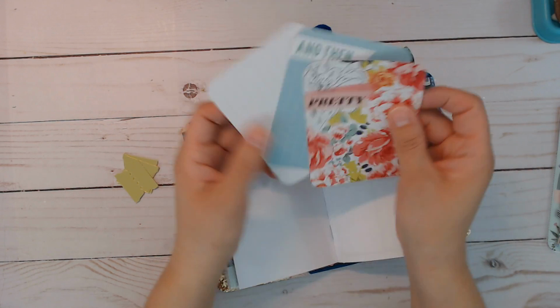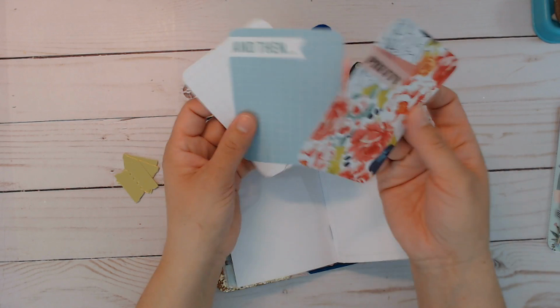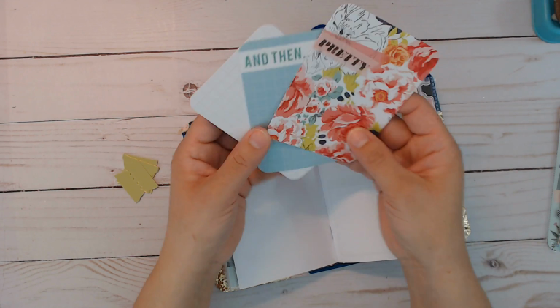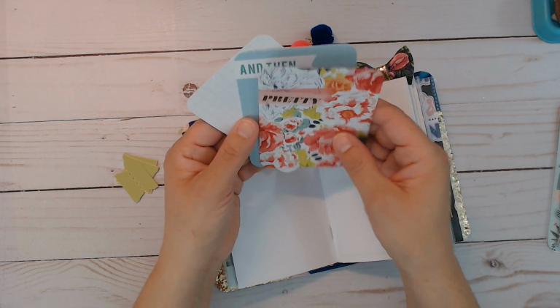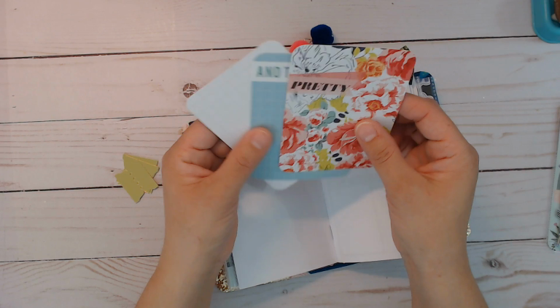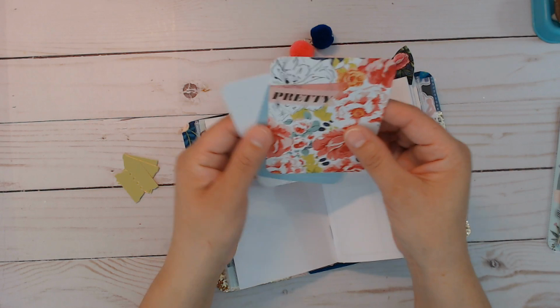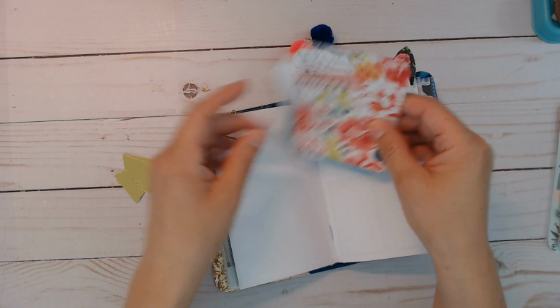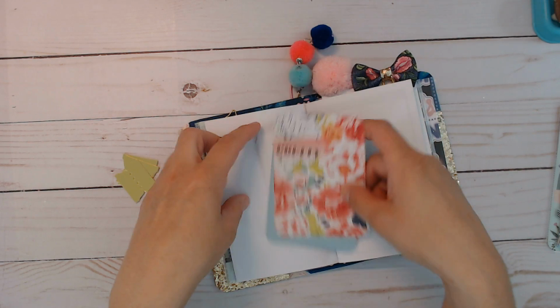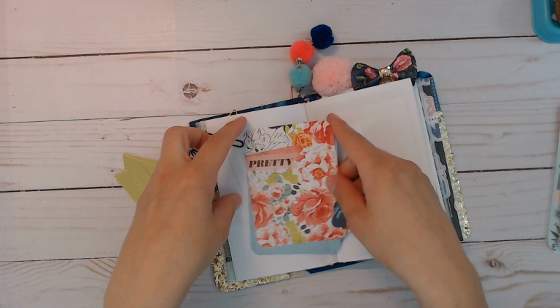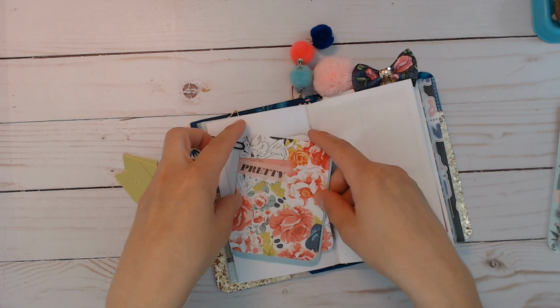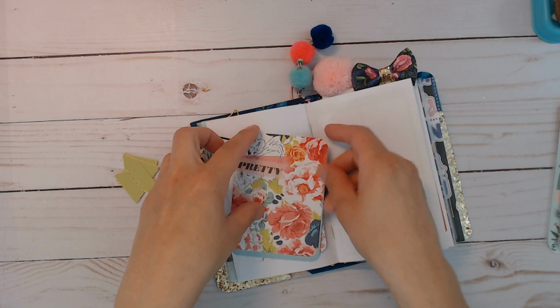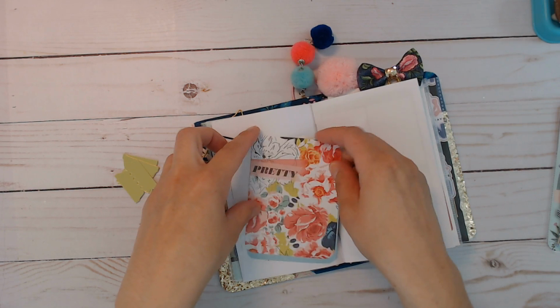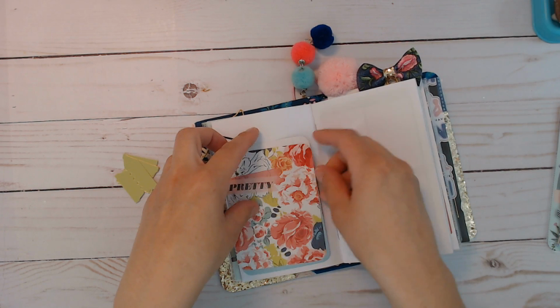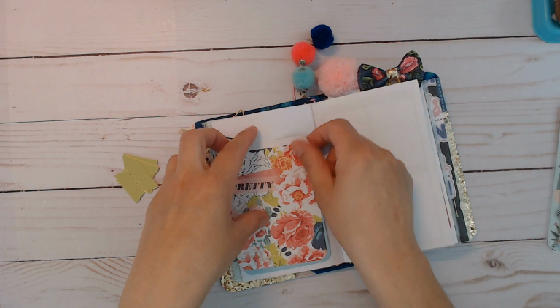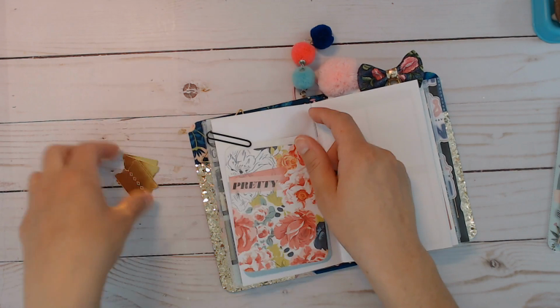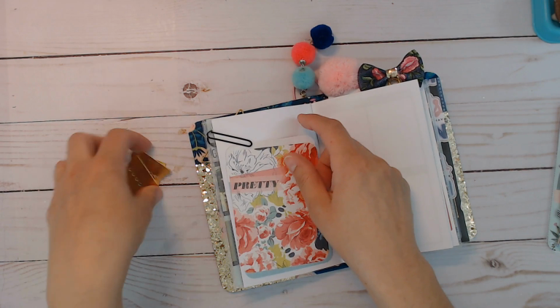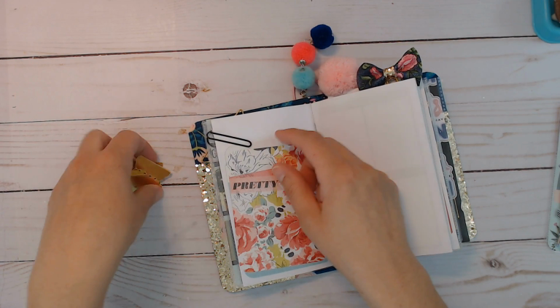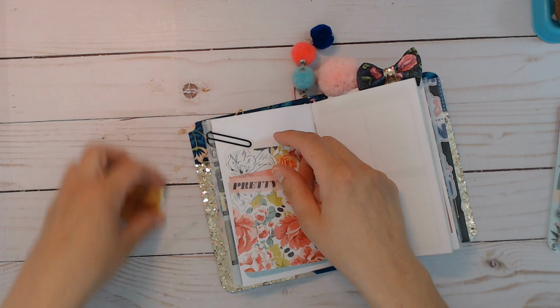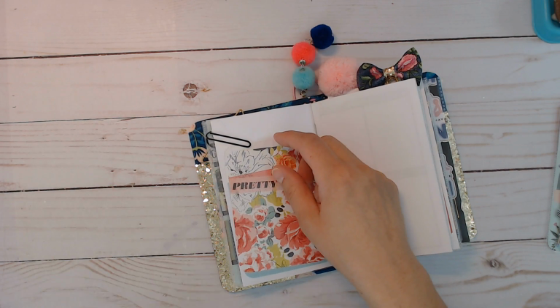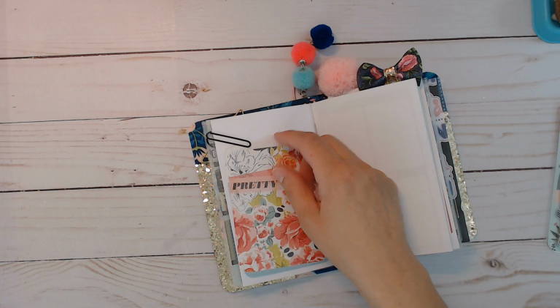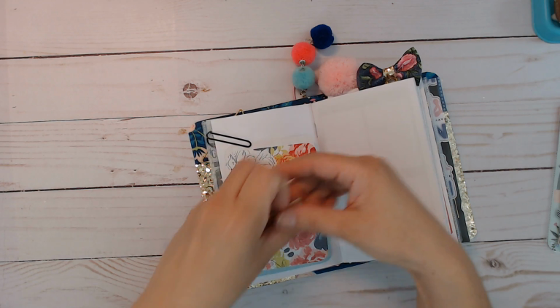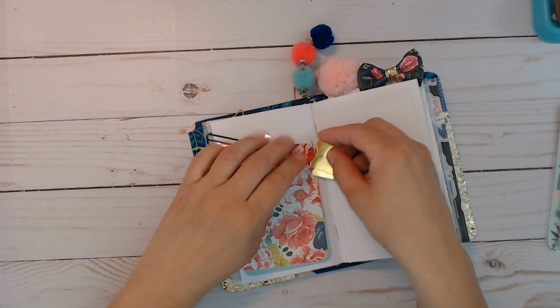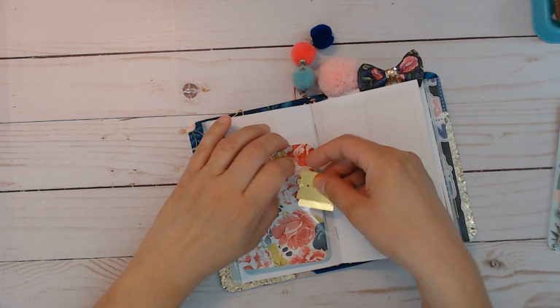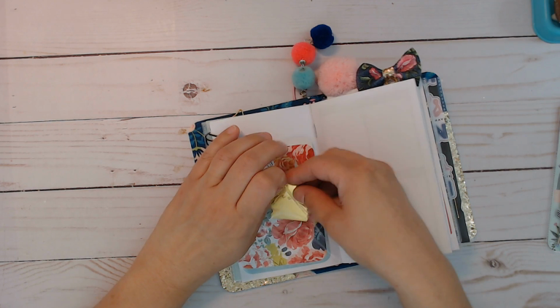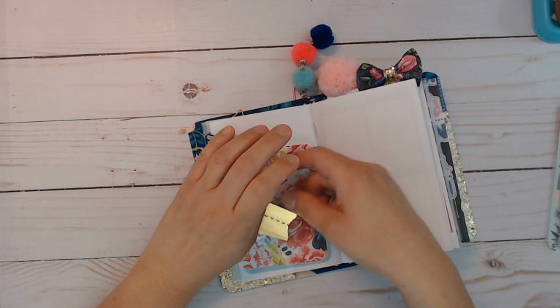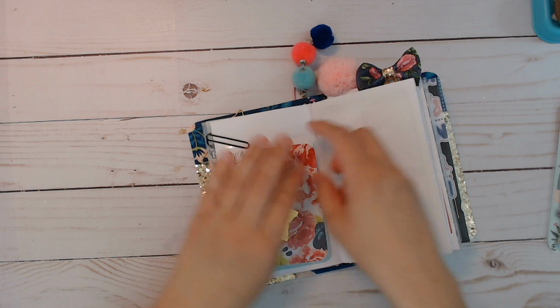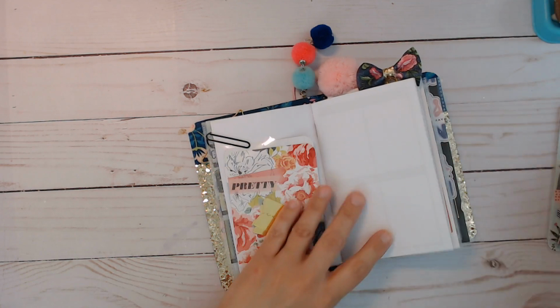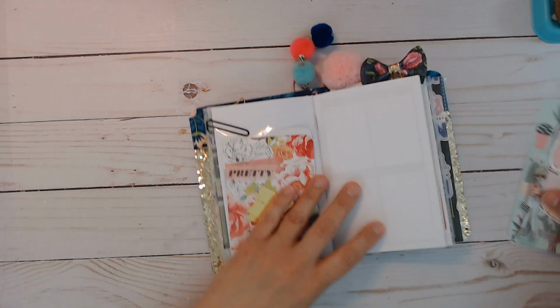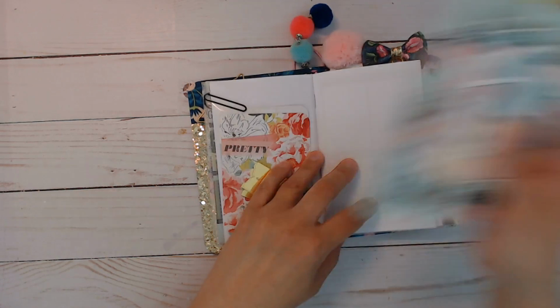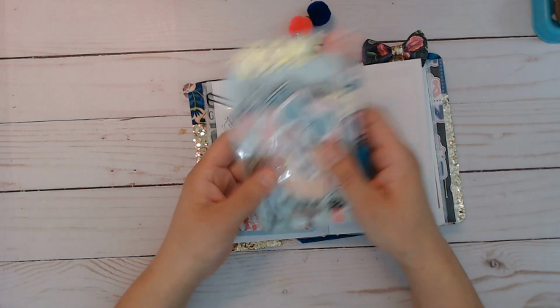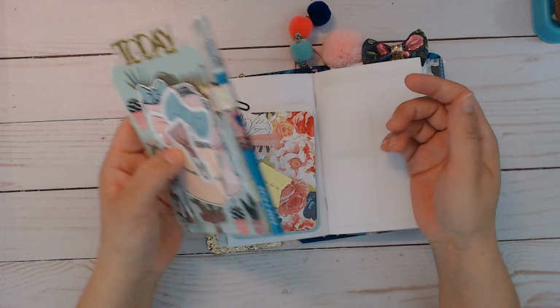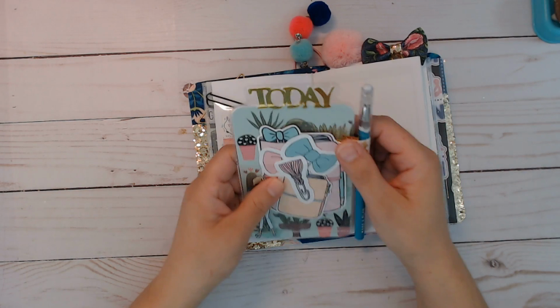This pack that I bought is going a long way — there are so many duplicates in those project life things. I hate to buy them sometimes but then they're so pretty.